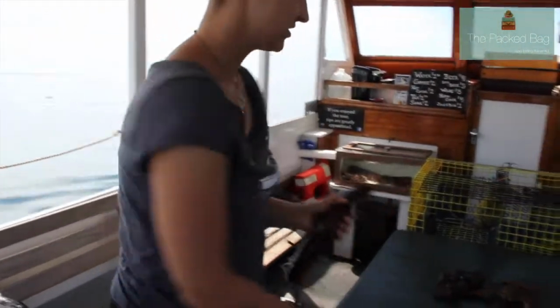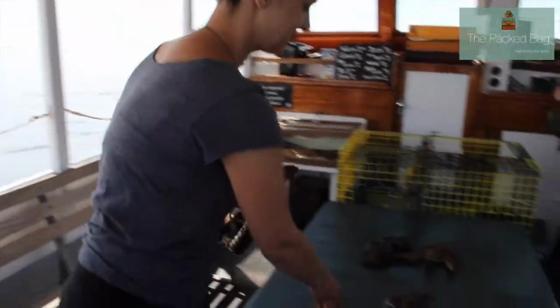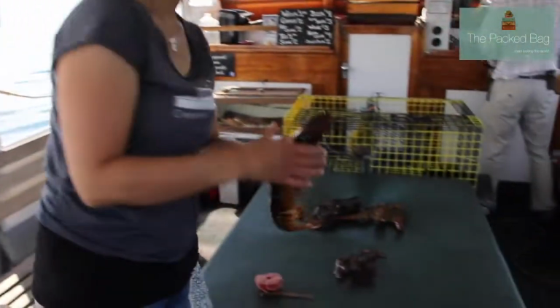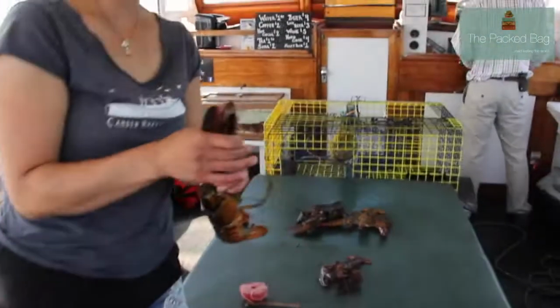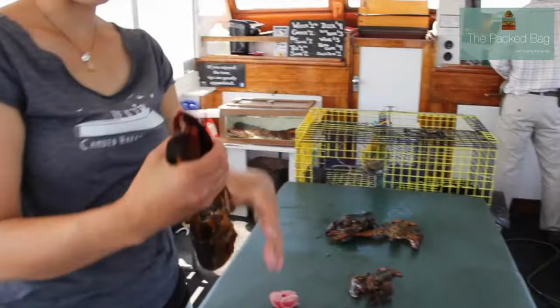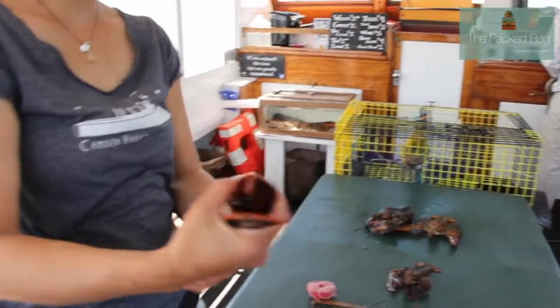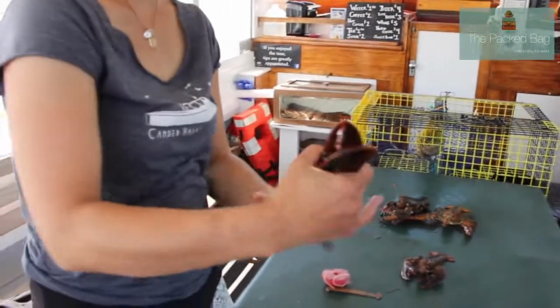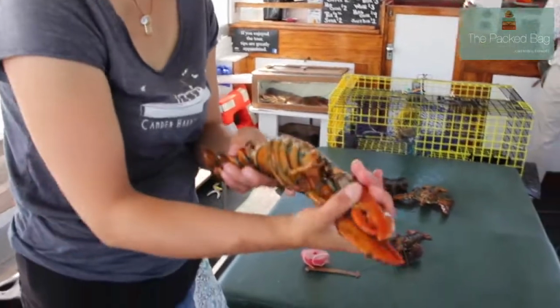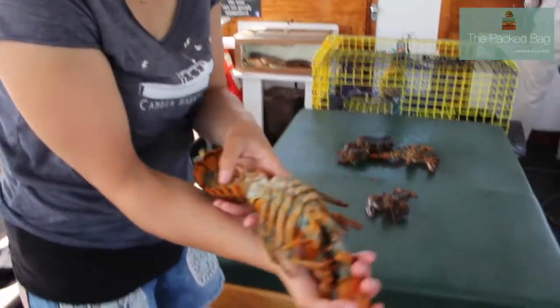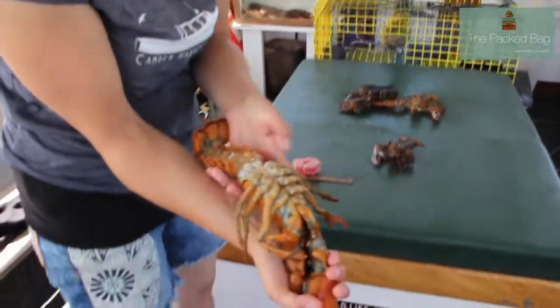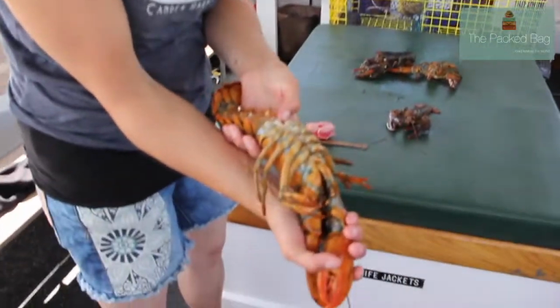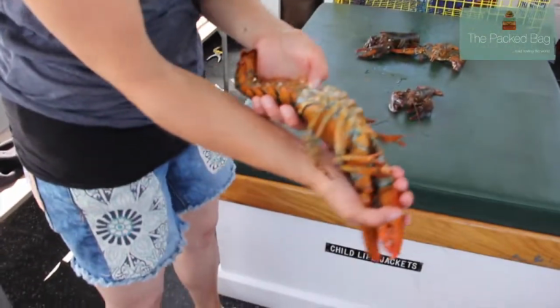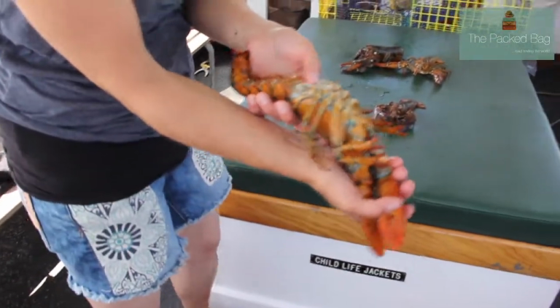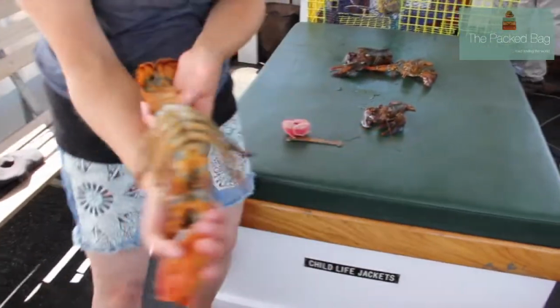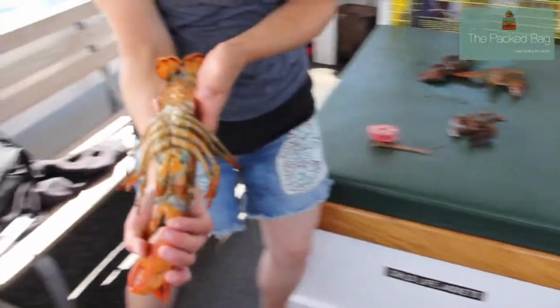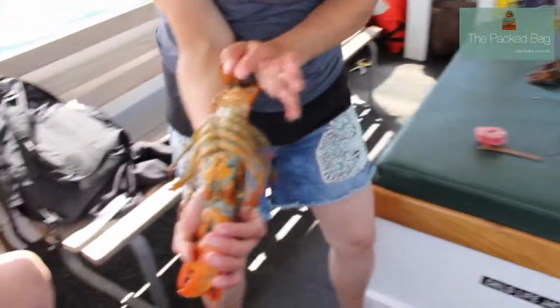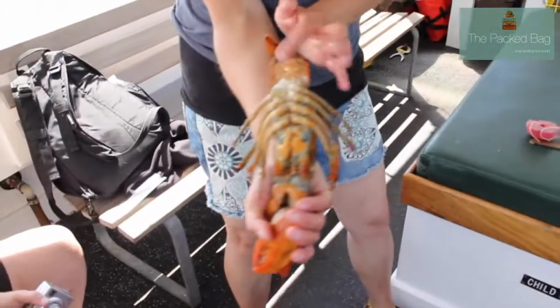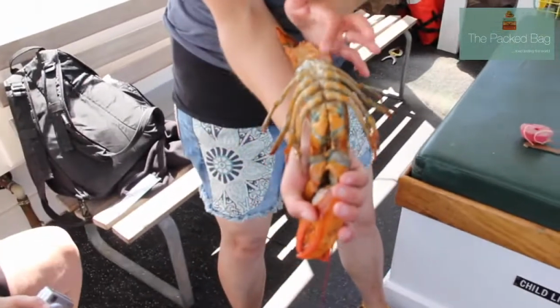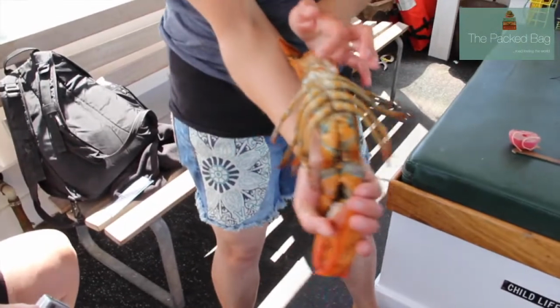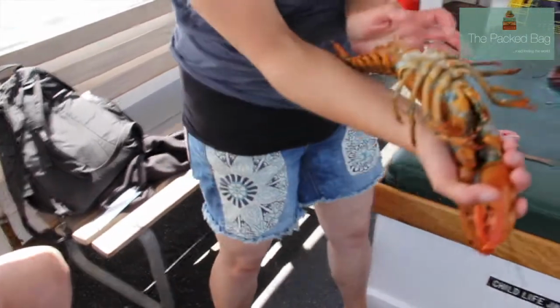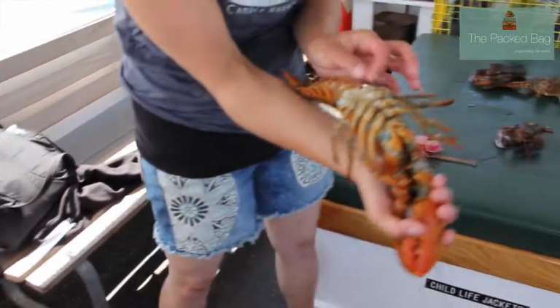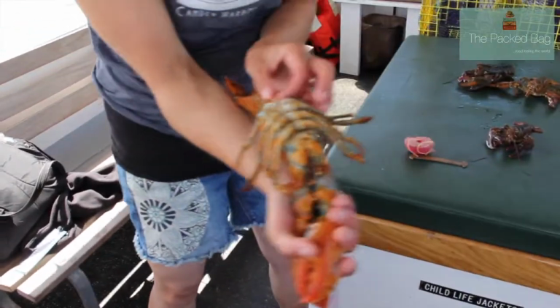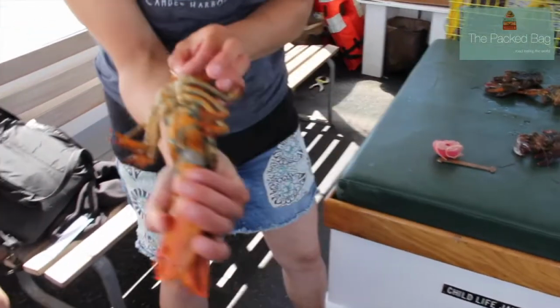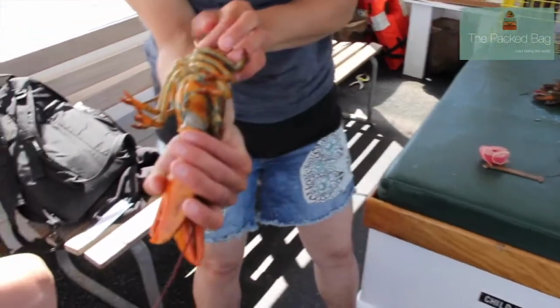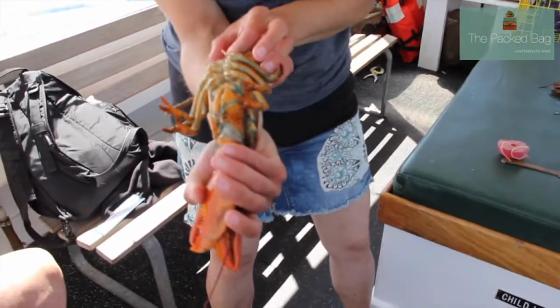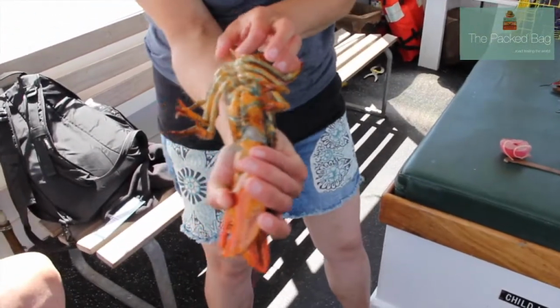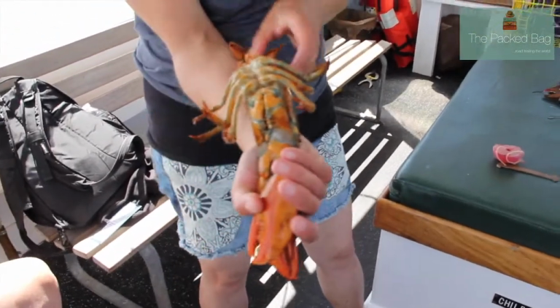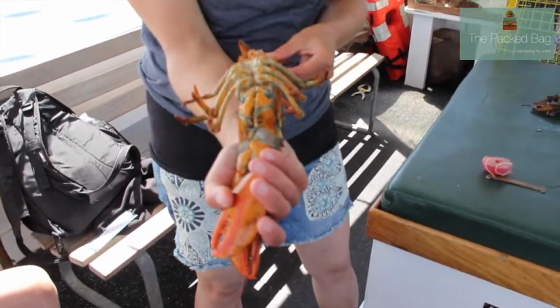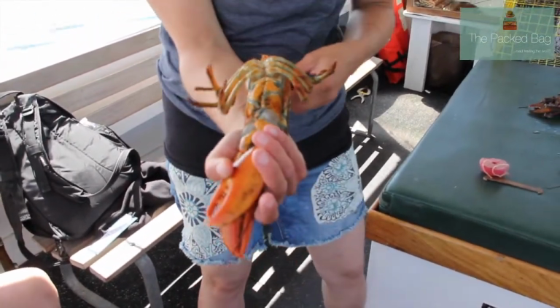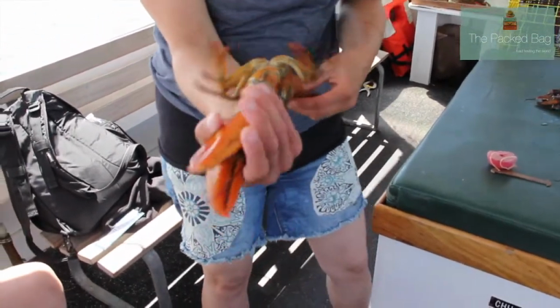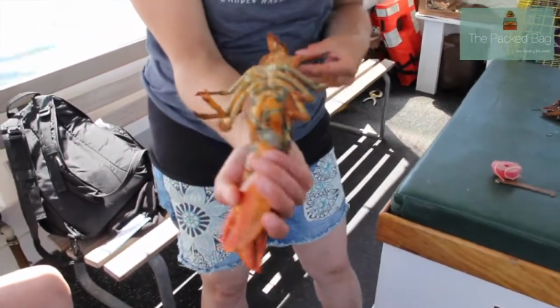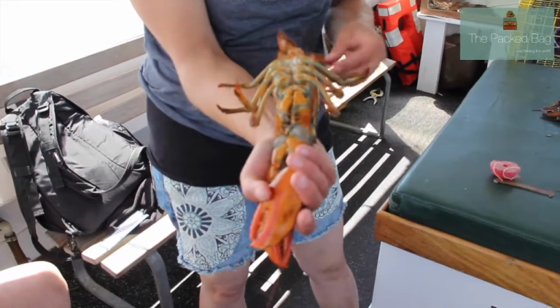You can see if it's a male or a female. On the bottom here, these last little swimmies — if they're soft and feathery, they're female. If they are hard with this little orange dot, that means it's a male. So this is a male.